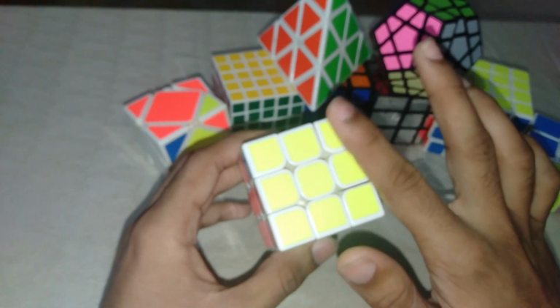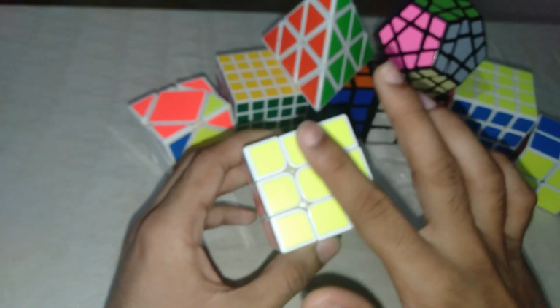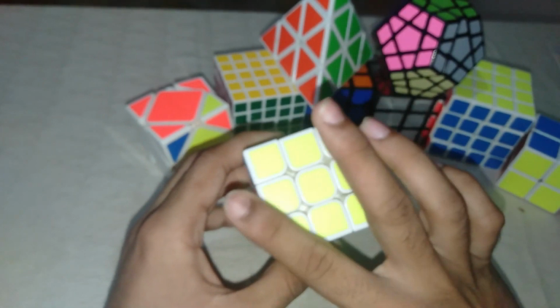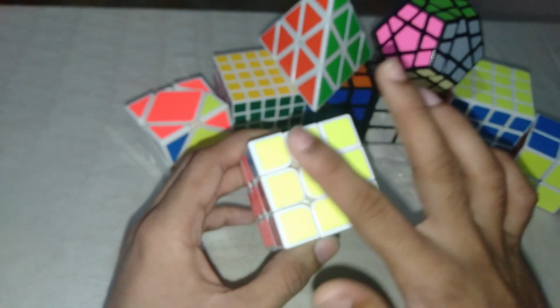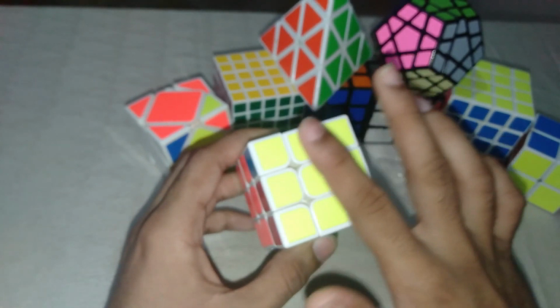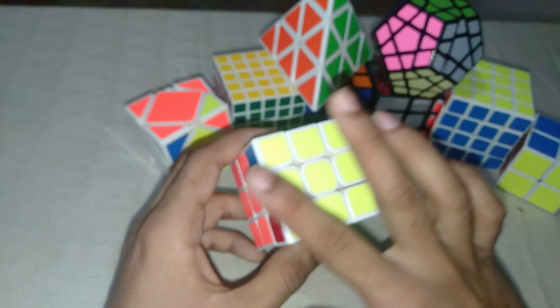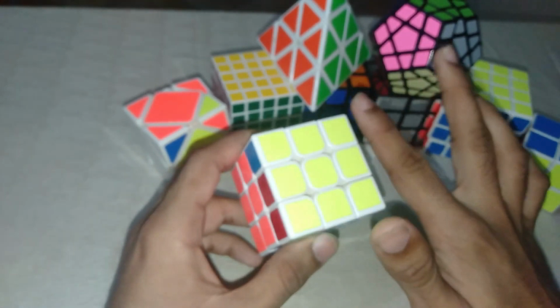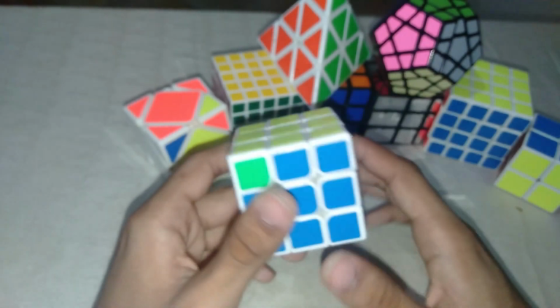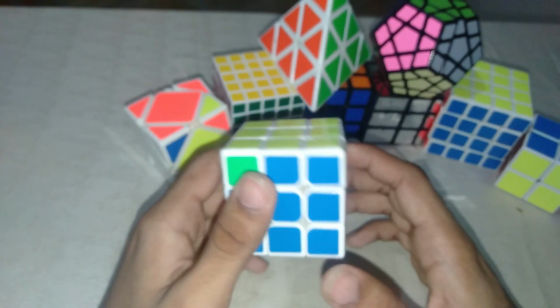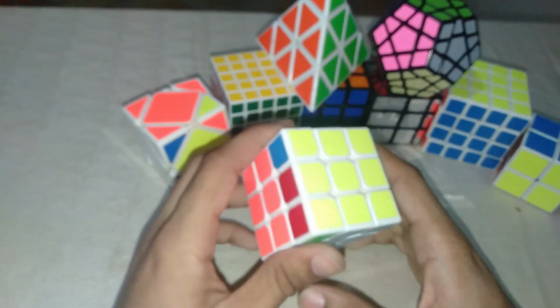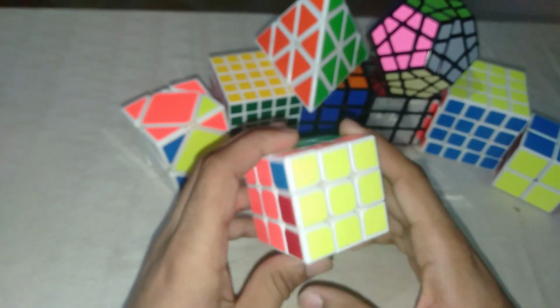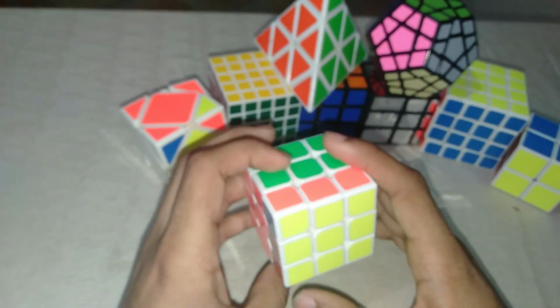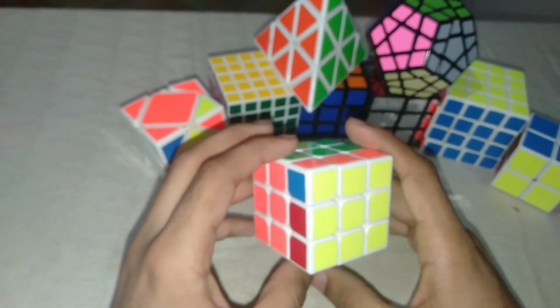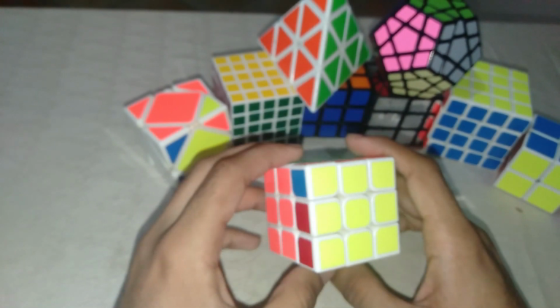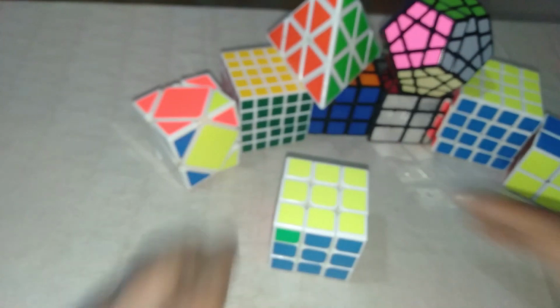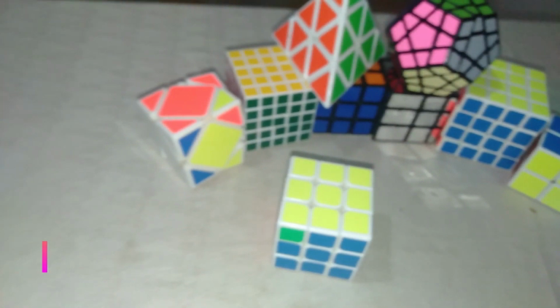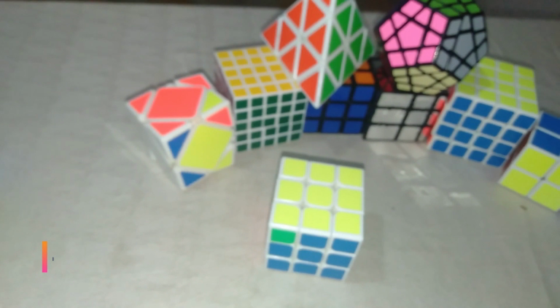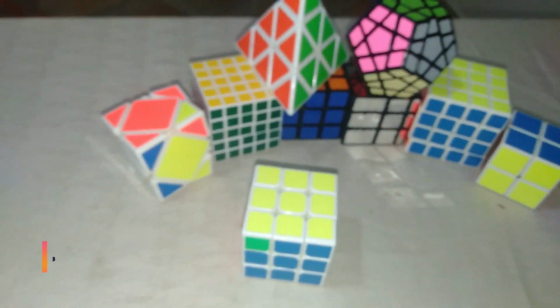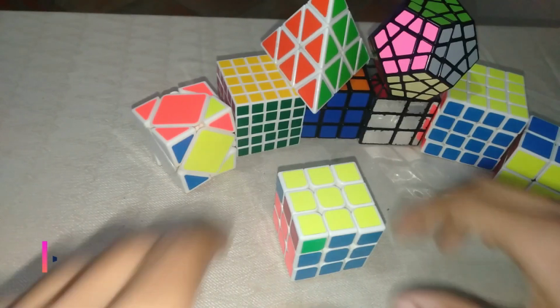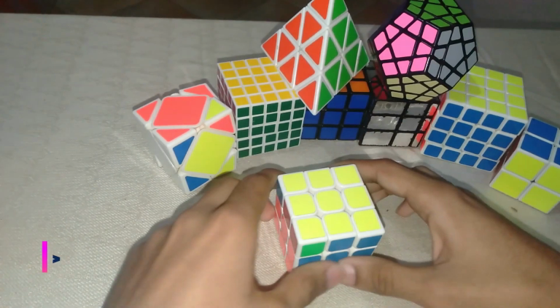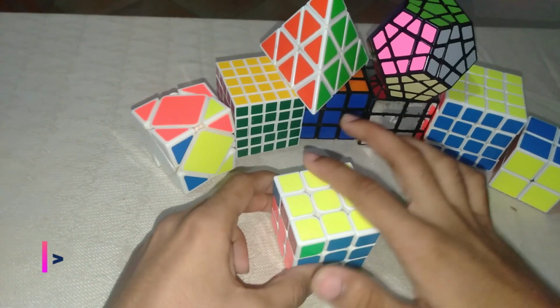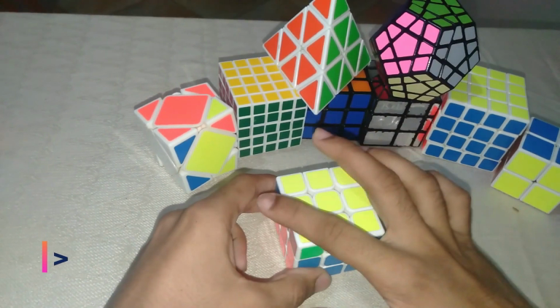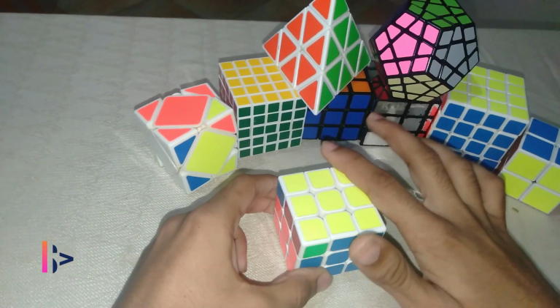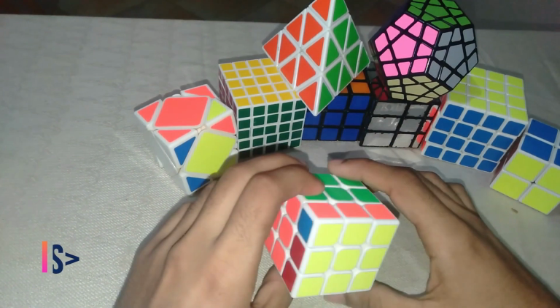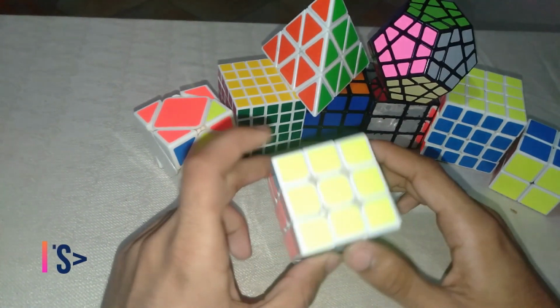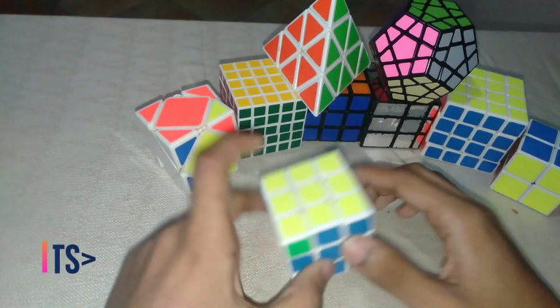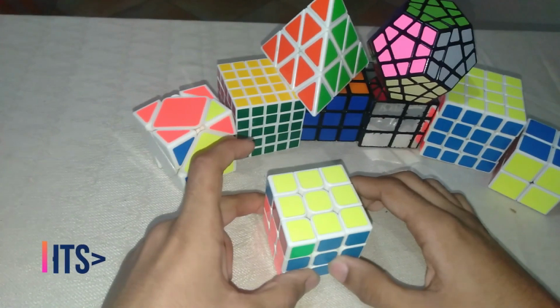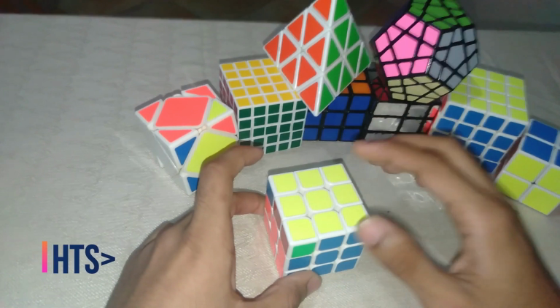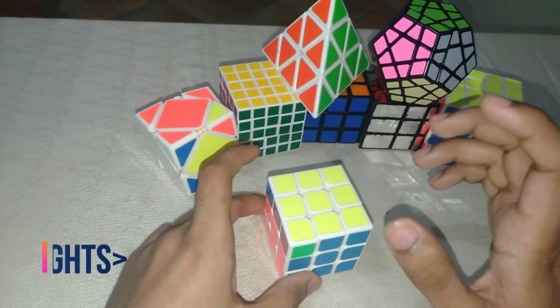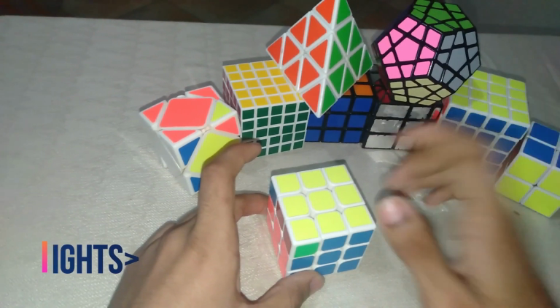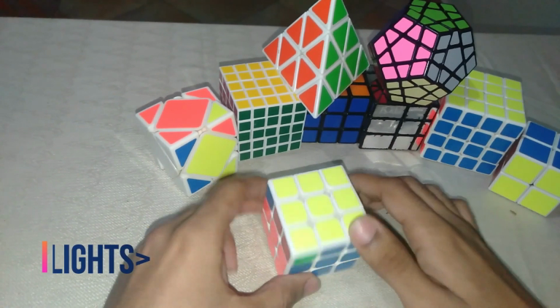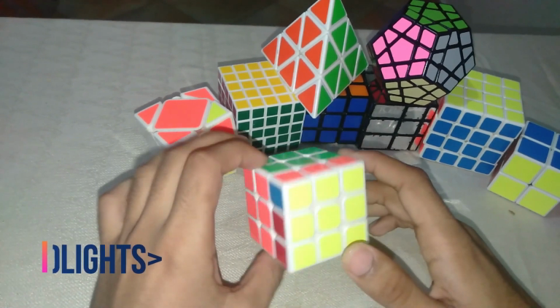Simply bring it back to the left side and continue the method: R, T, R', T, R, T2, then return. Now the yellow layer is completely solved. Let me take a break and then continue.